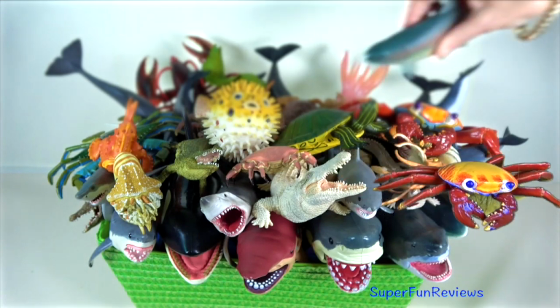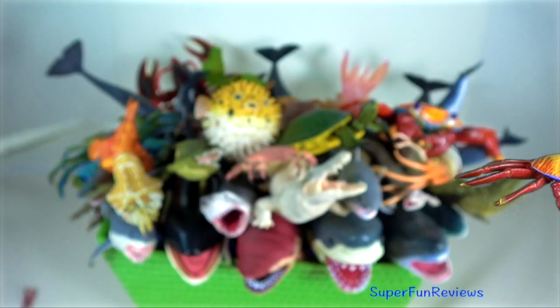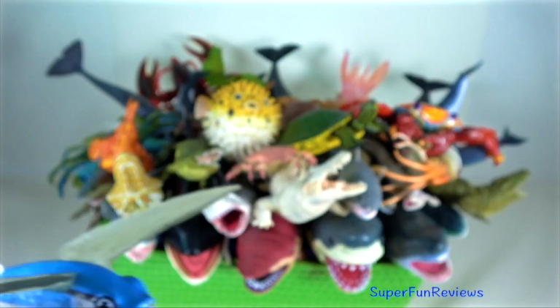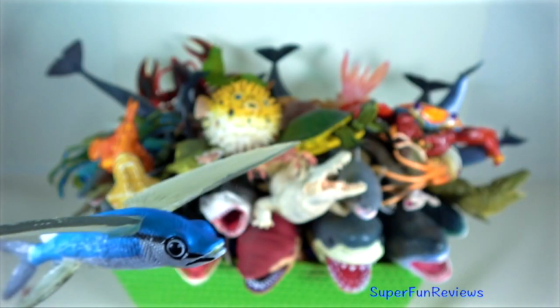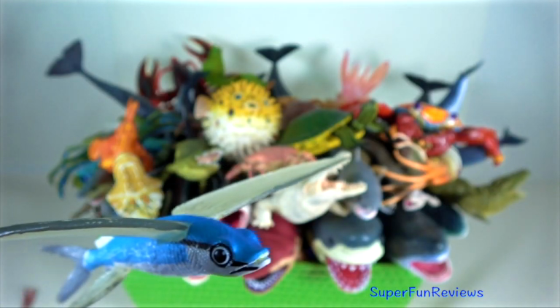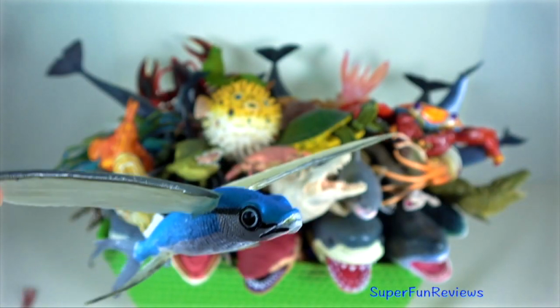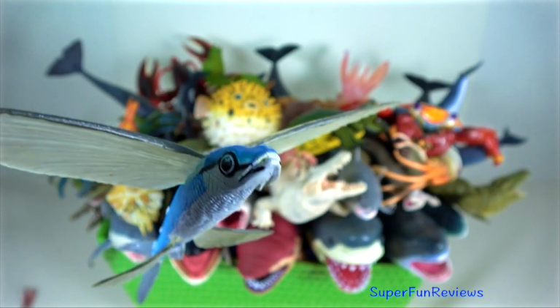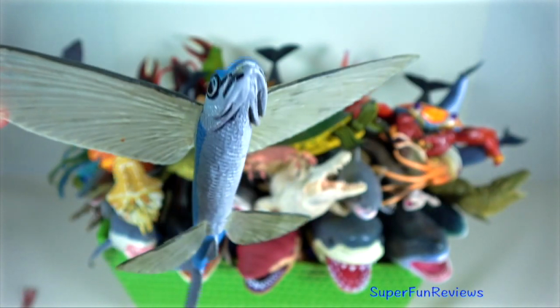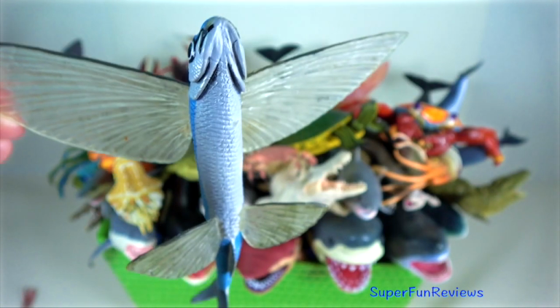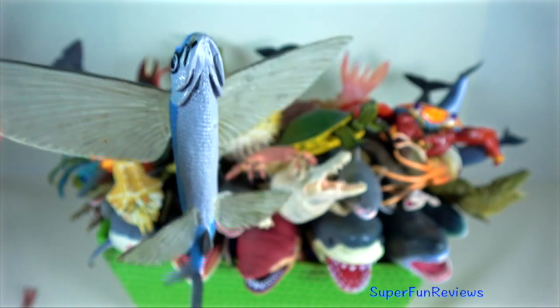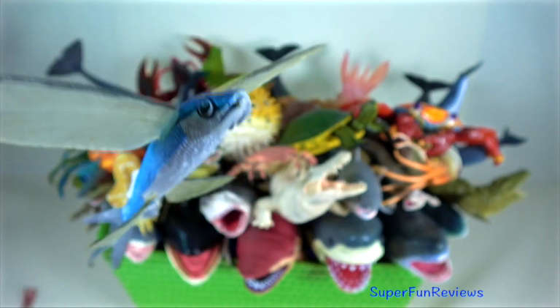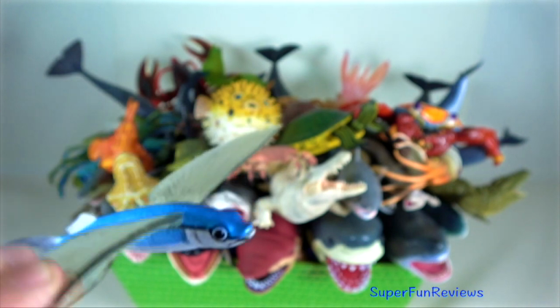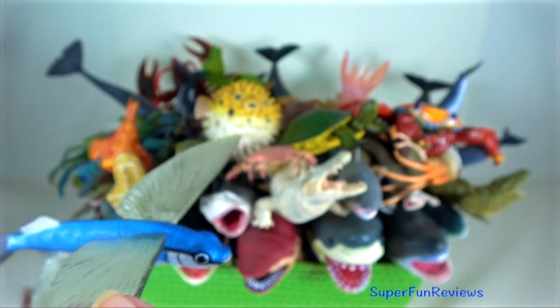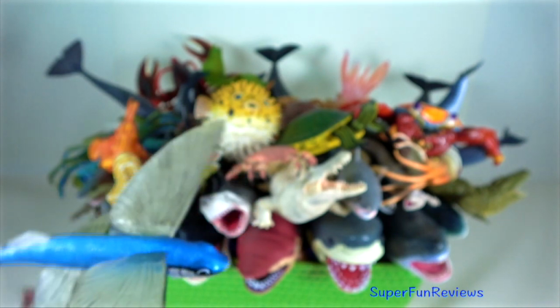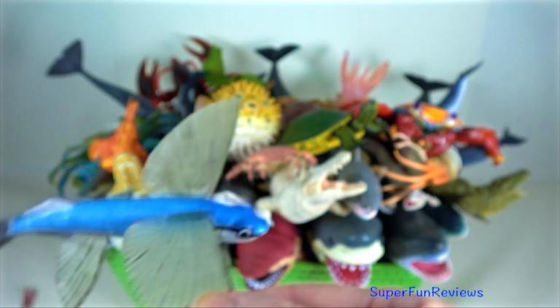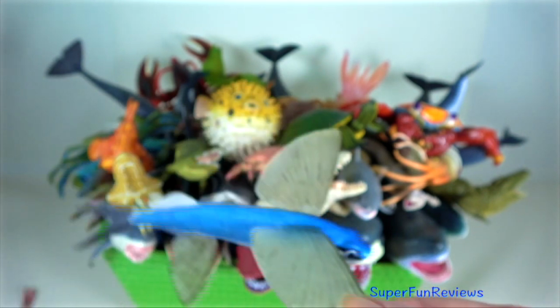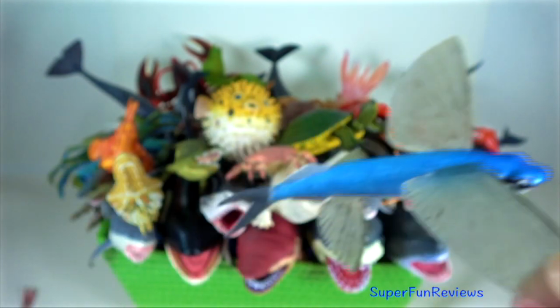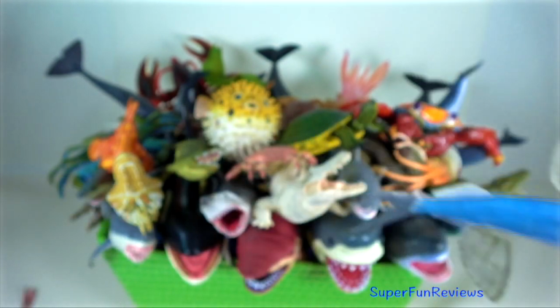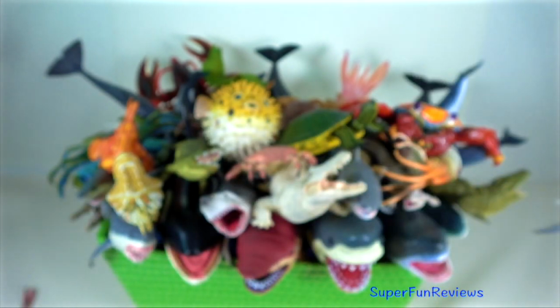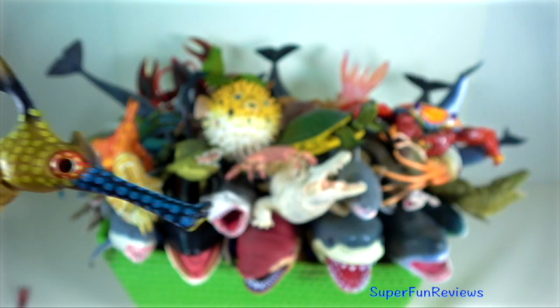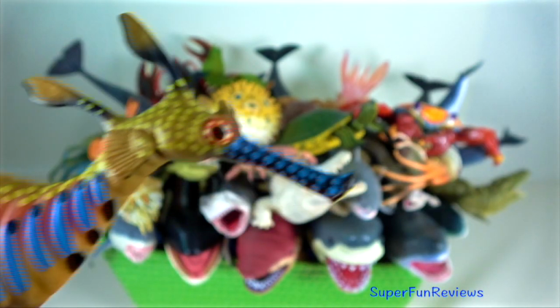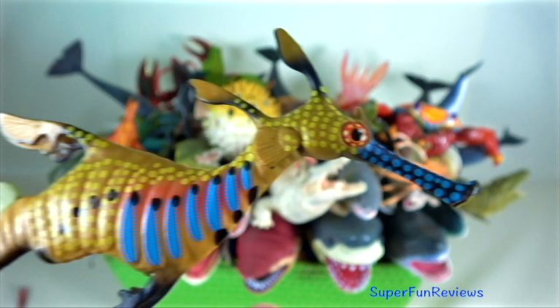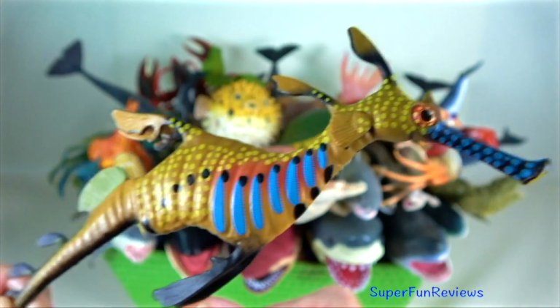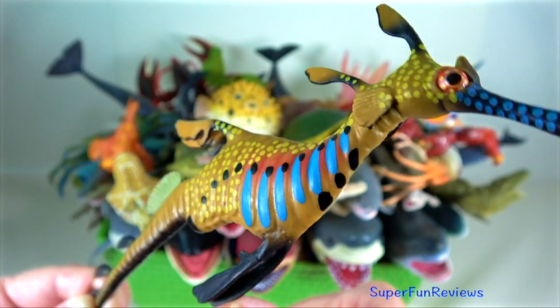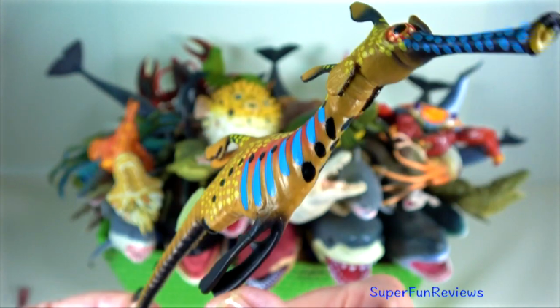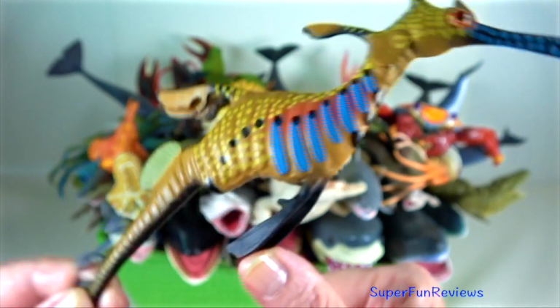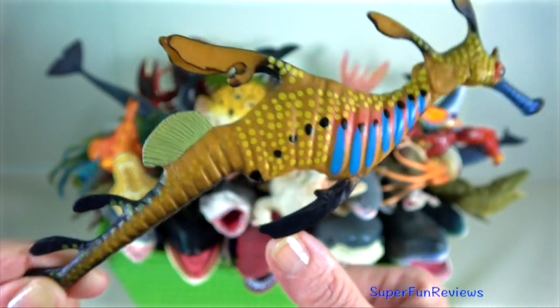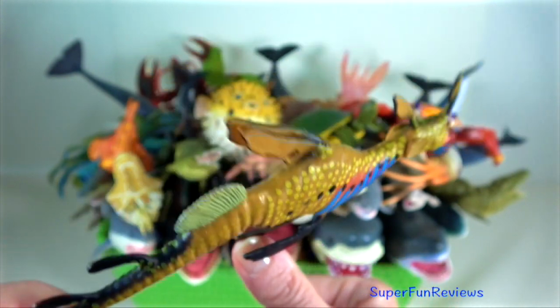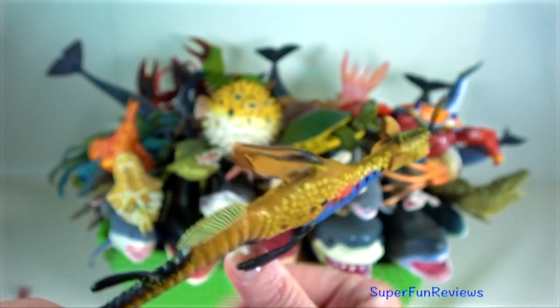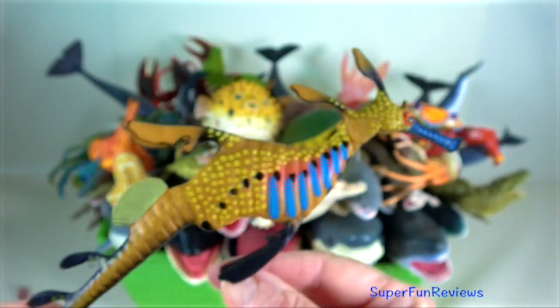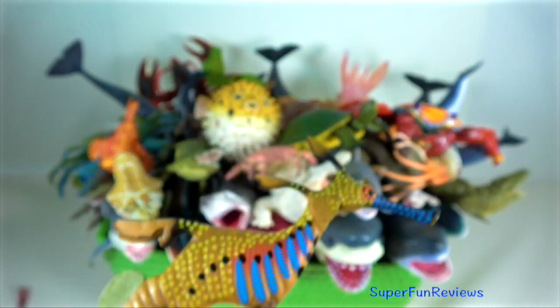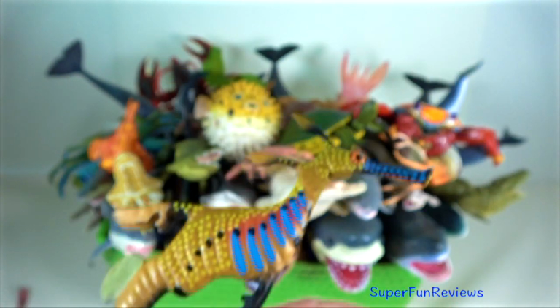Flying fish are able to propel themselves out of the water. Weedy sea dragon — they have small leaf-like appendages that resemble kelp fronds.